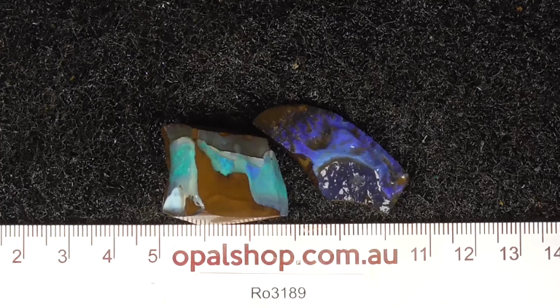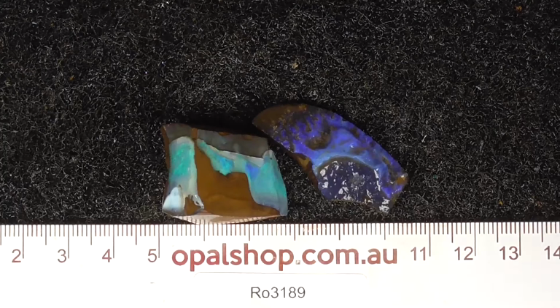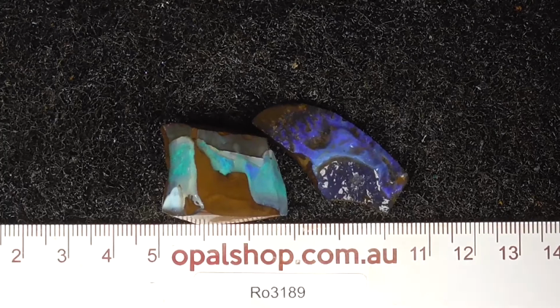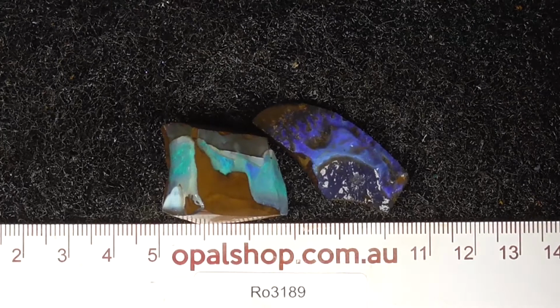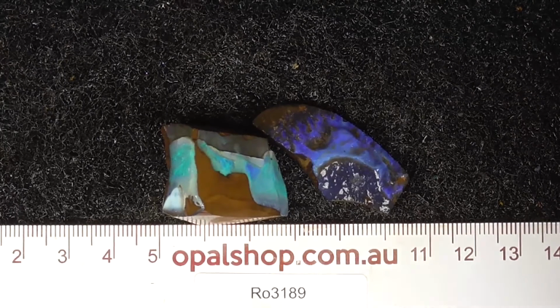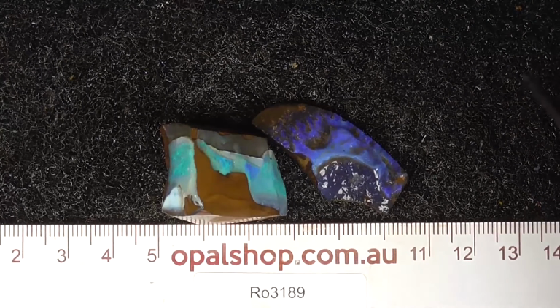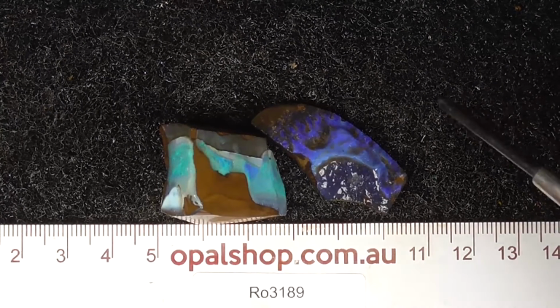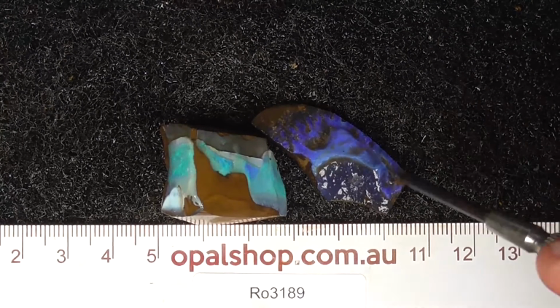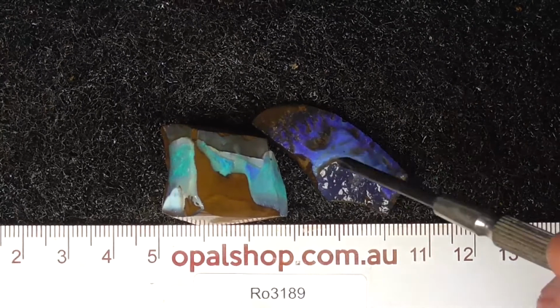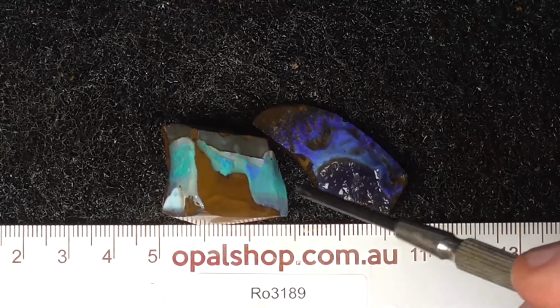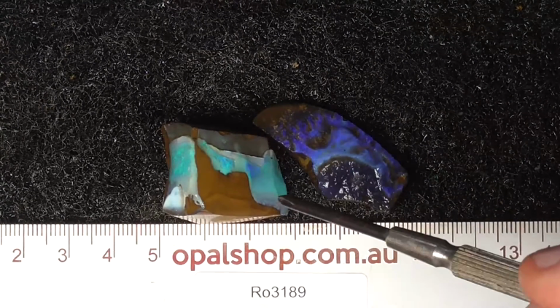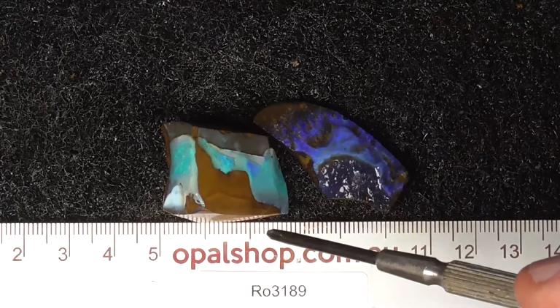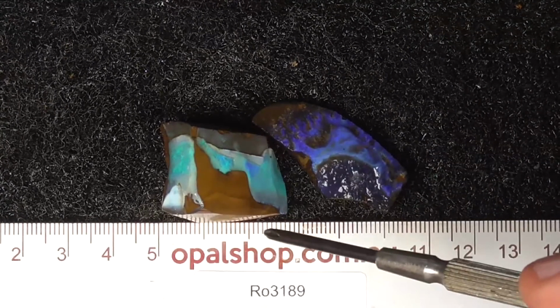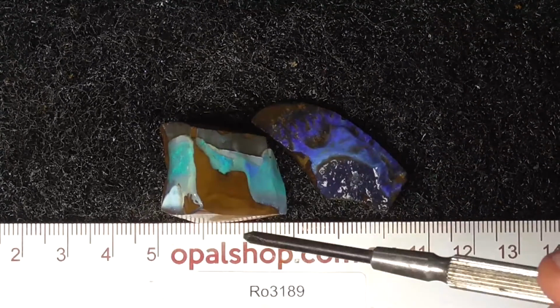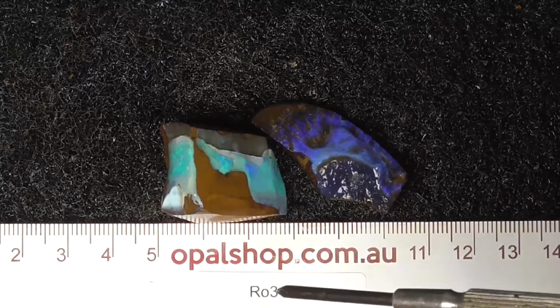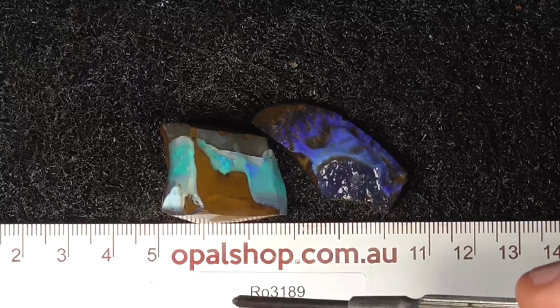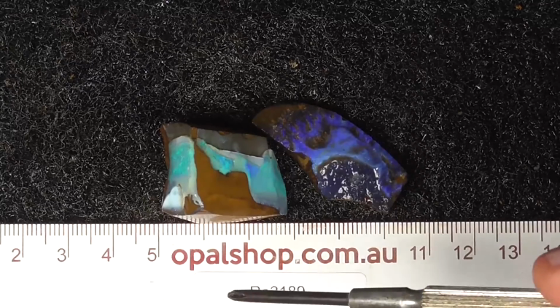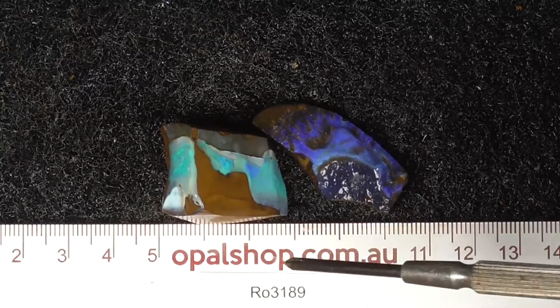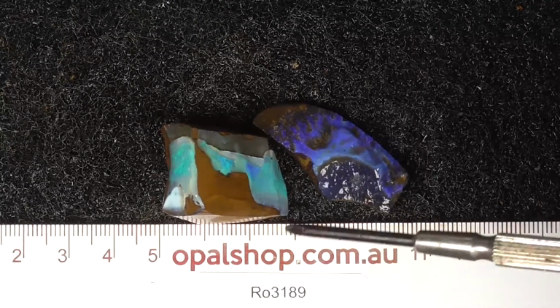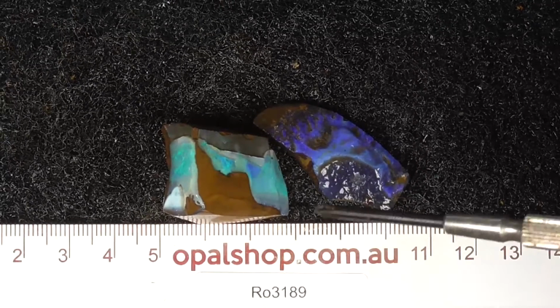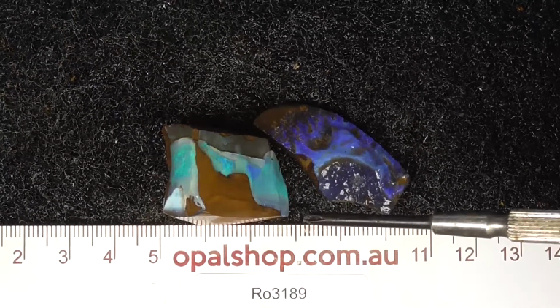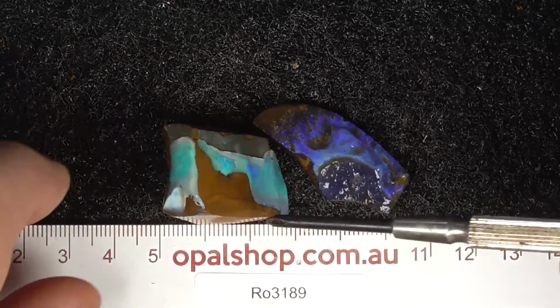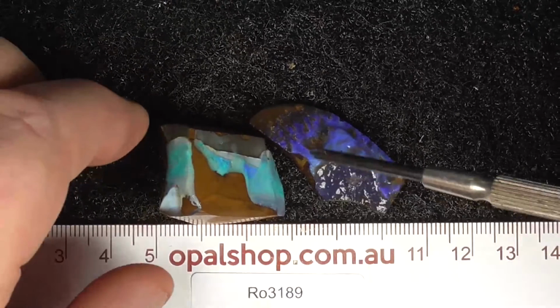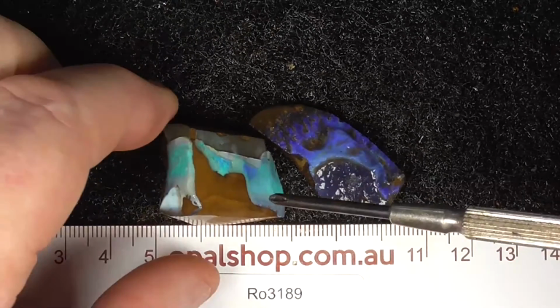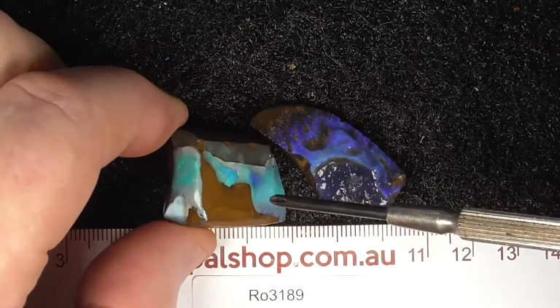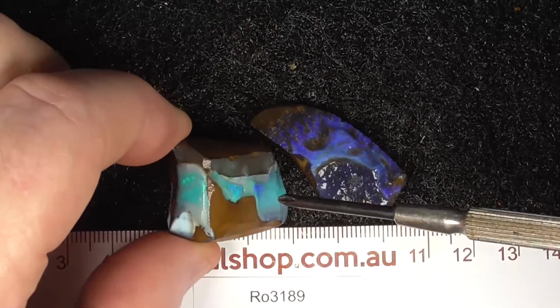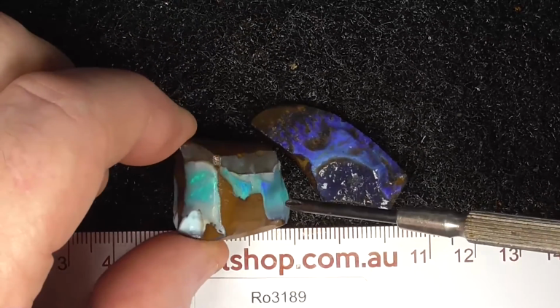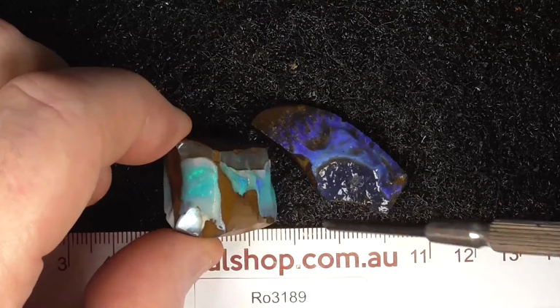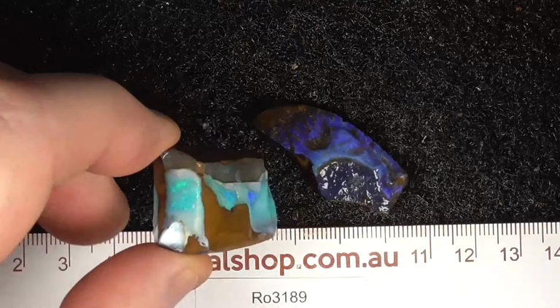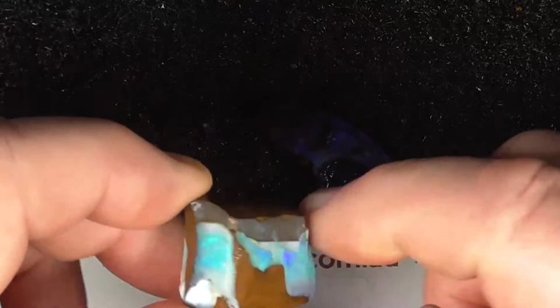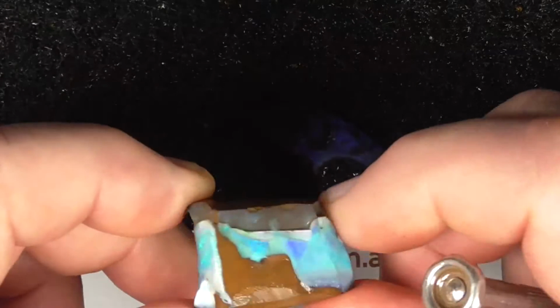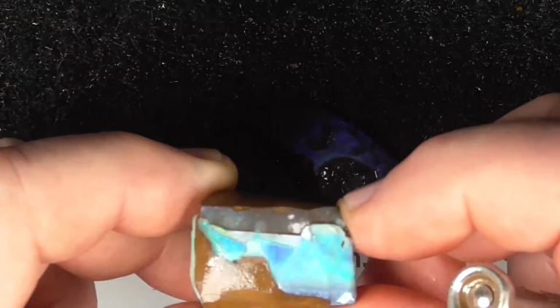Here's a couple of pieces of boulder opal from central Queensland, probably from the Winton area. The materials have been wetted, as you're seeing occasionally. Here's the reflection of the lights.